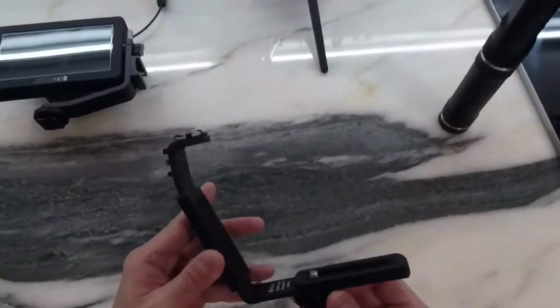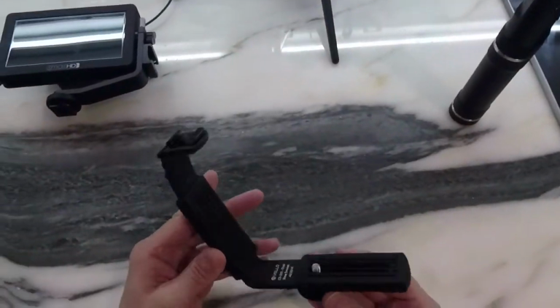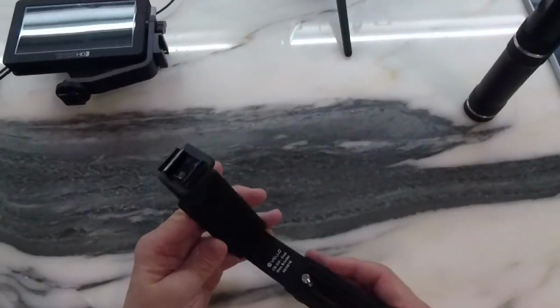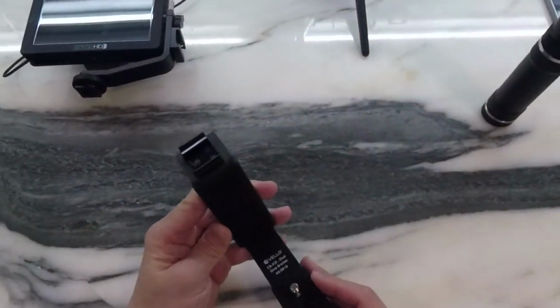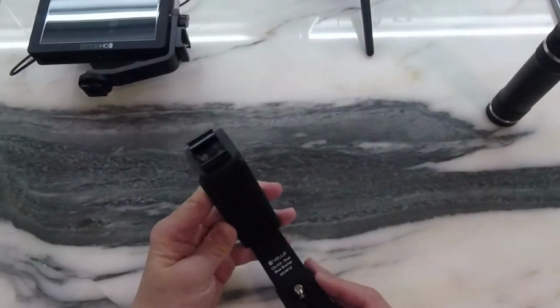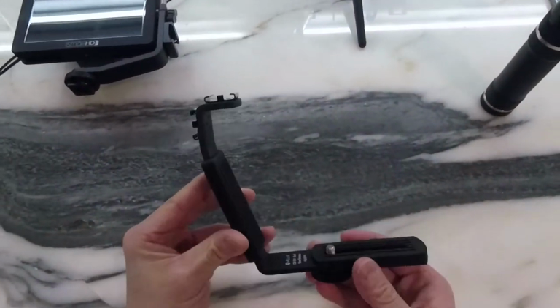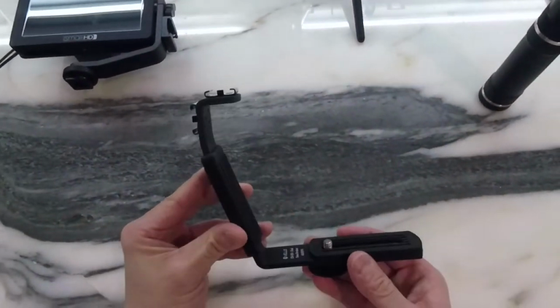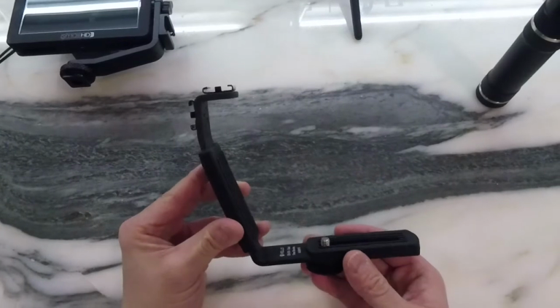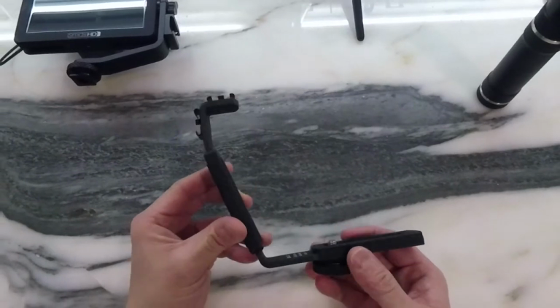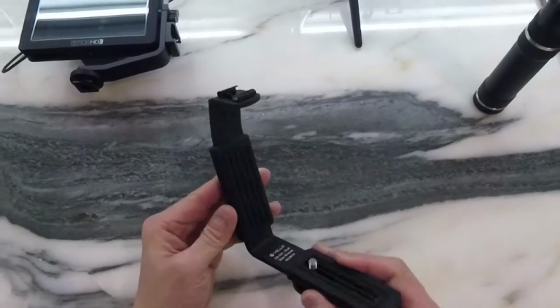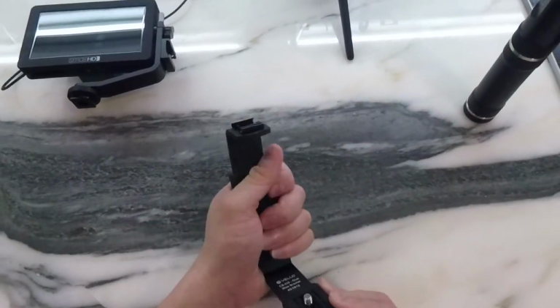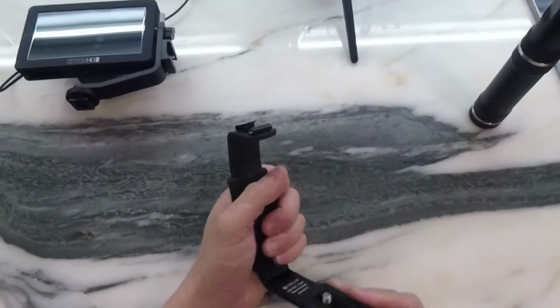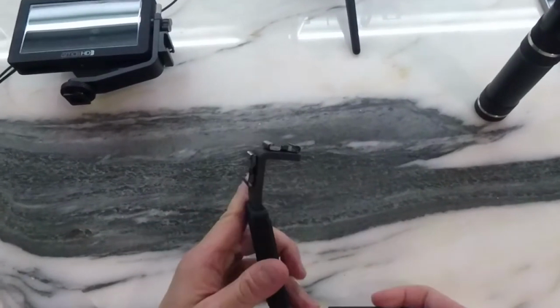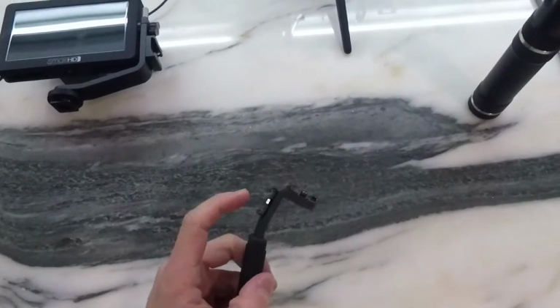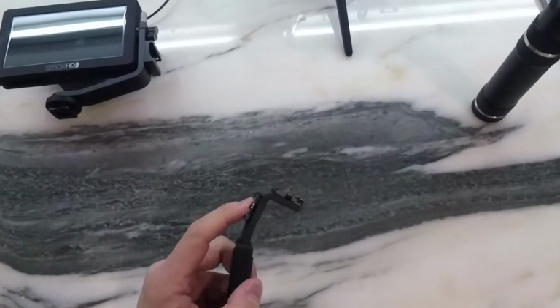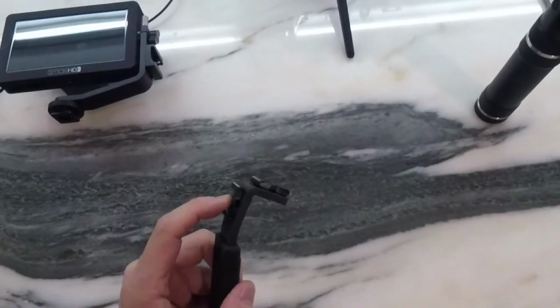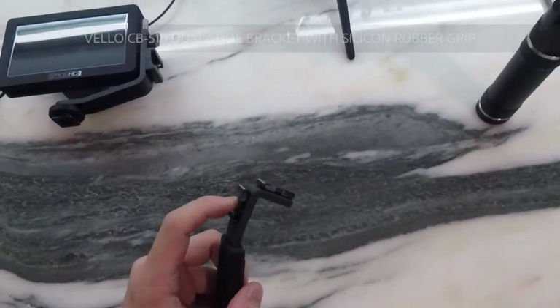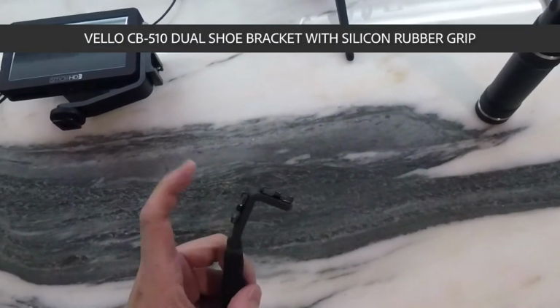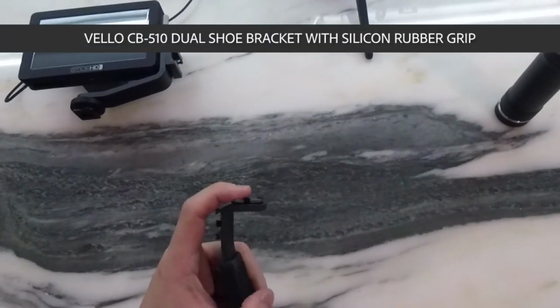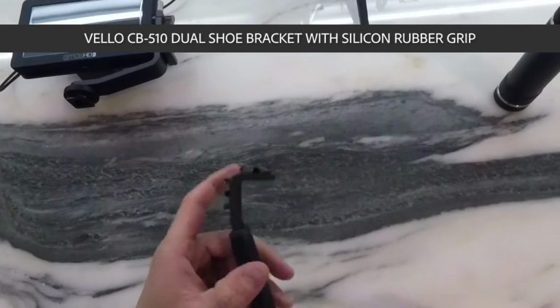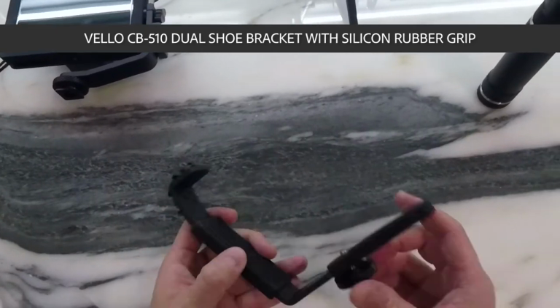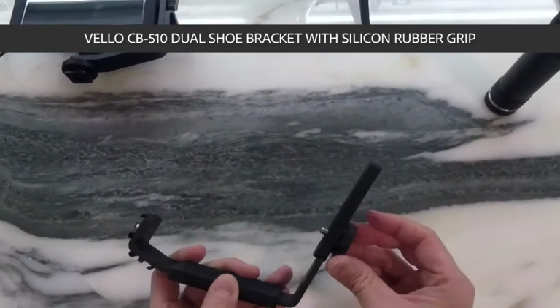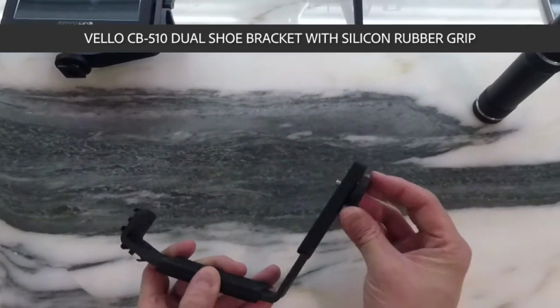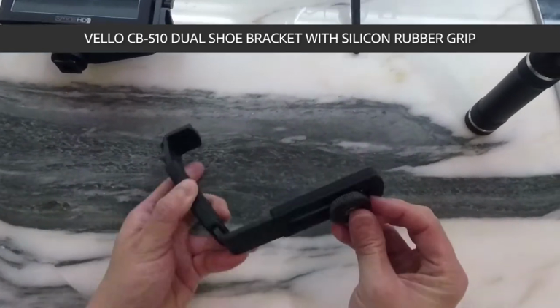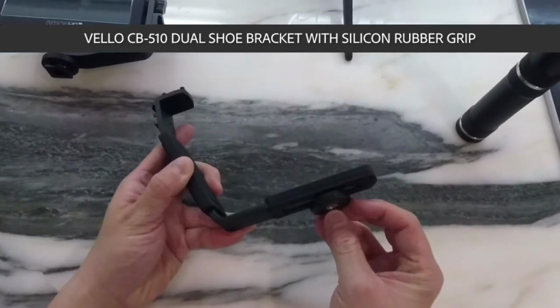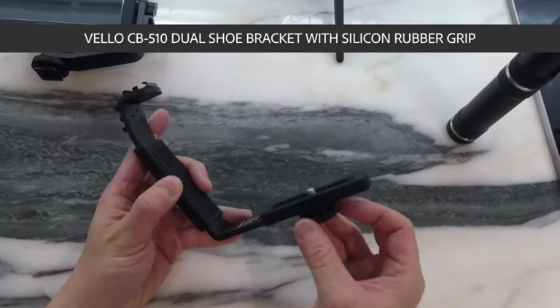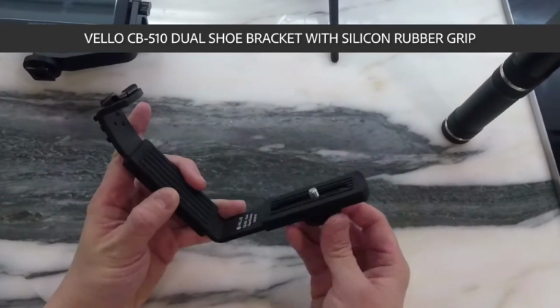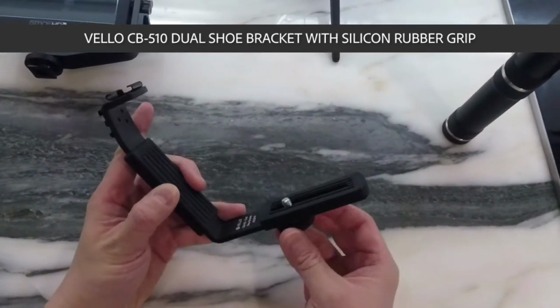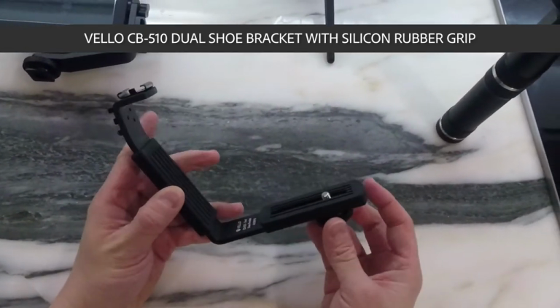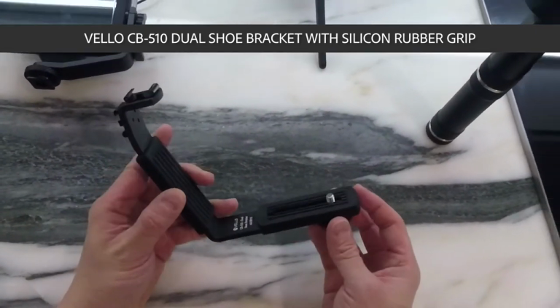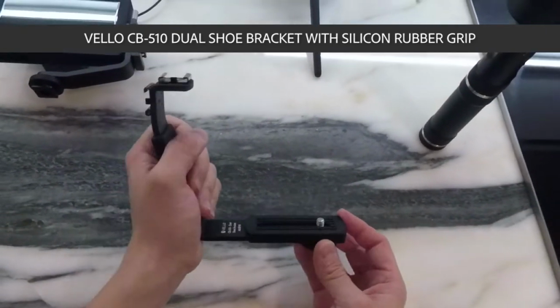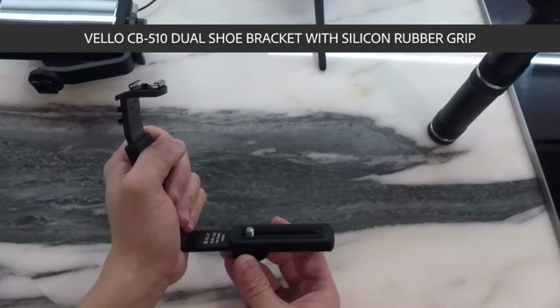So here's the bracket — a shoe bracket. It's got a nice rubbery grip to it, made by this company called Vello, V-E-L-L-O, and you can adjust the distance between the gimbal and your grip.